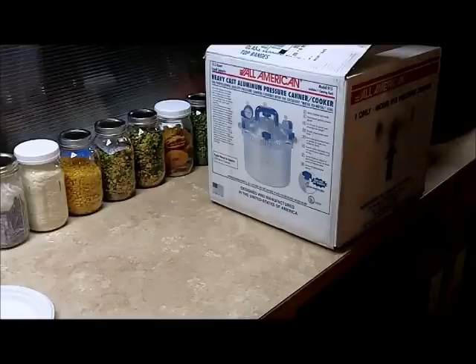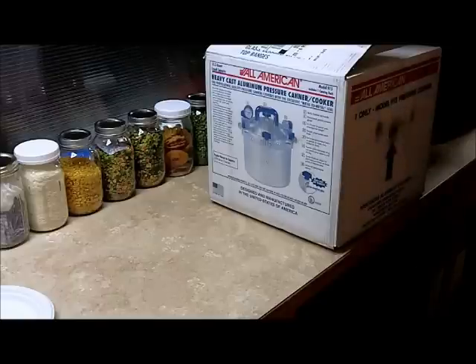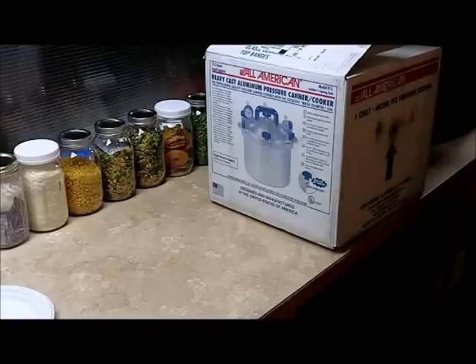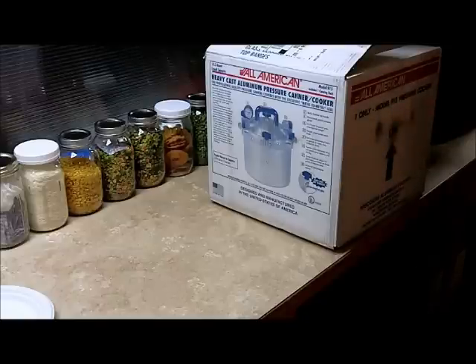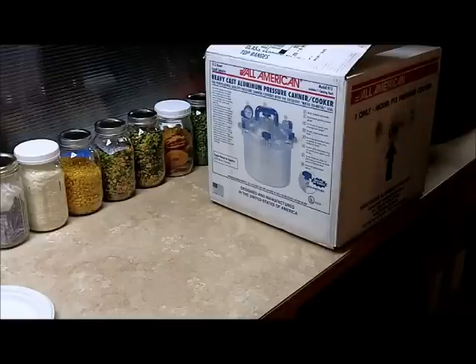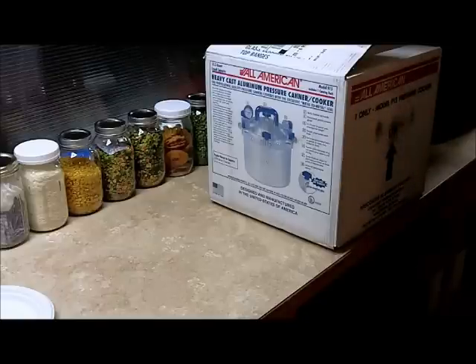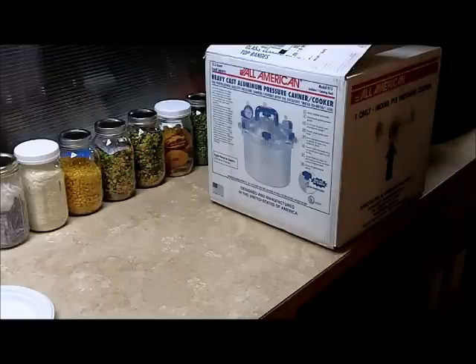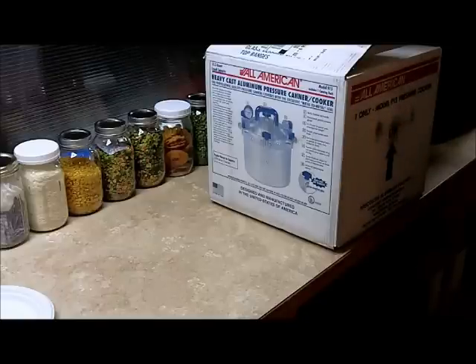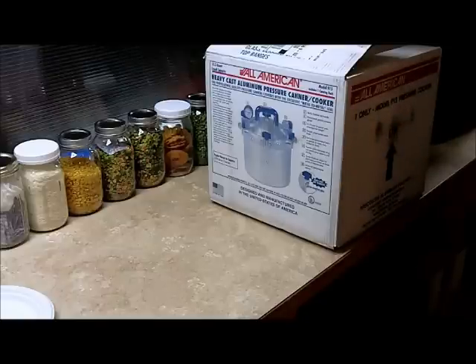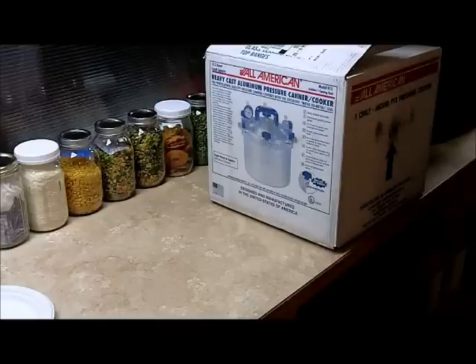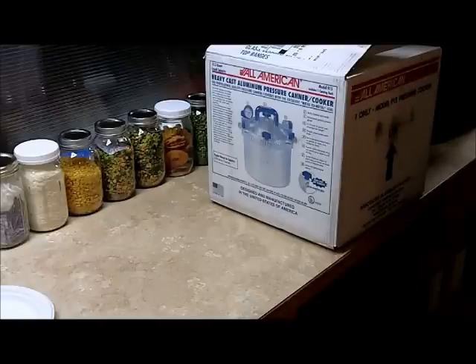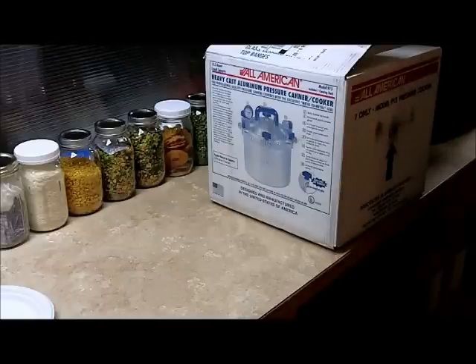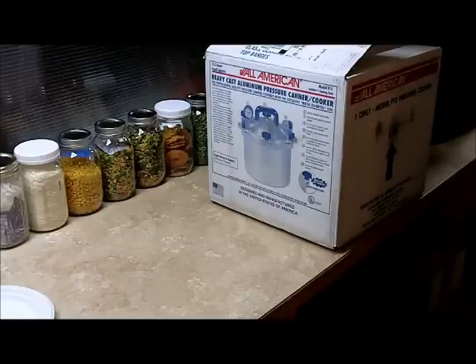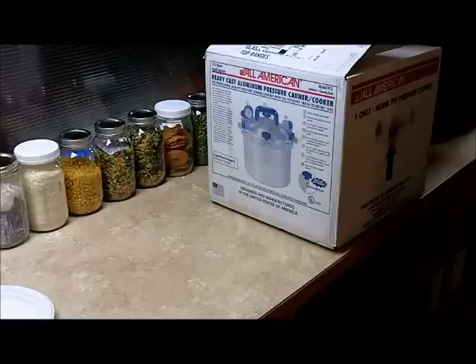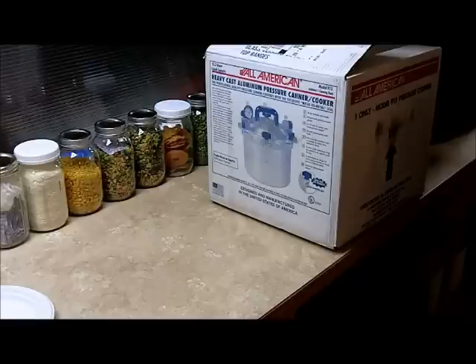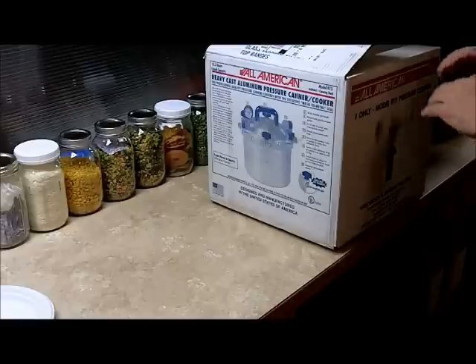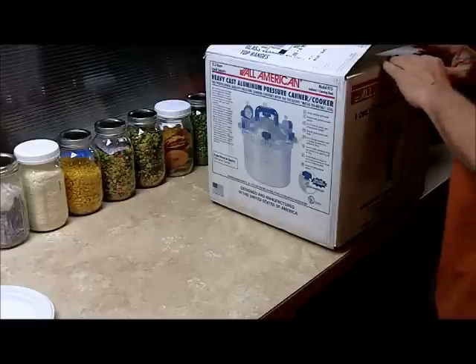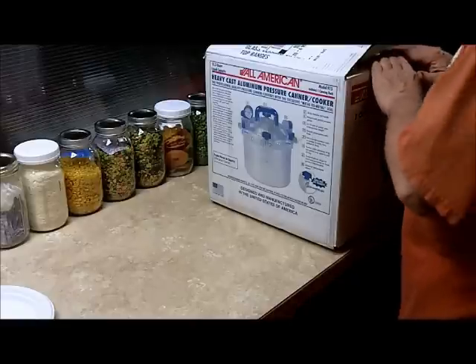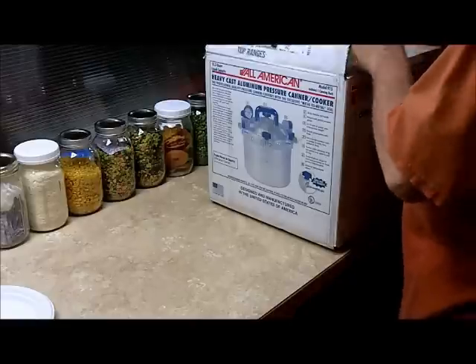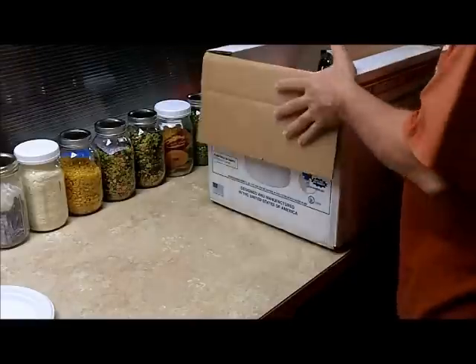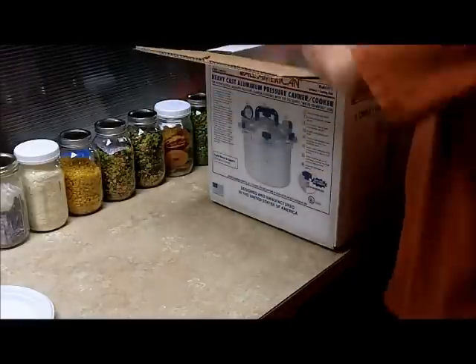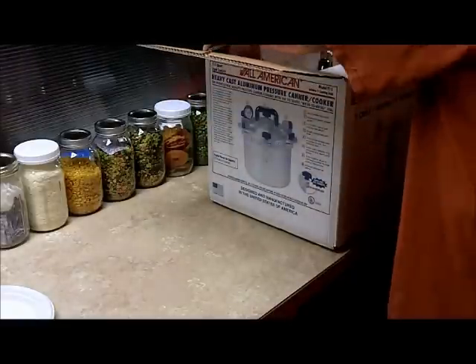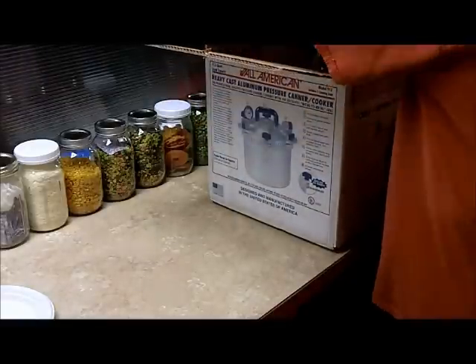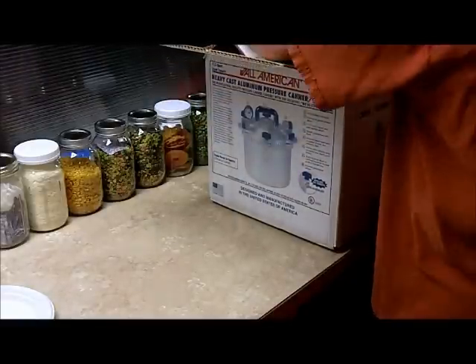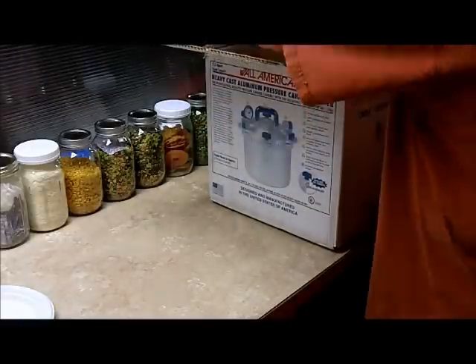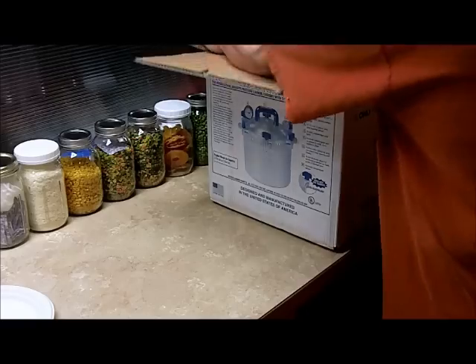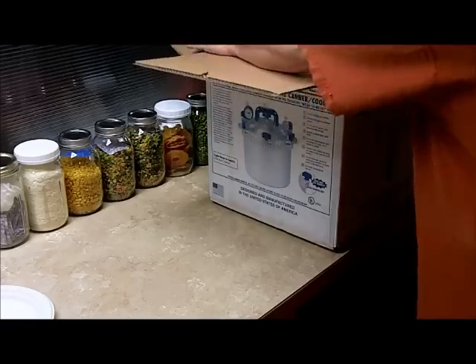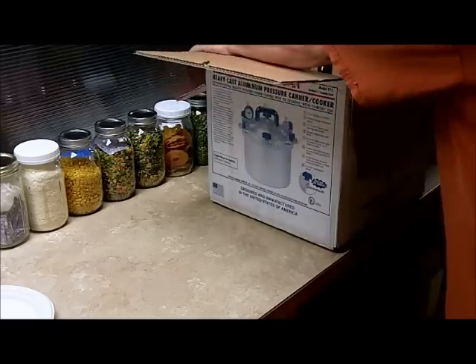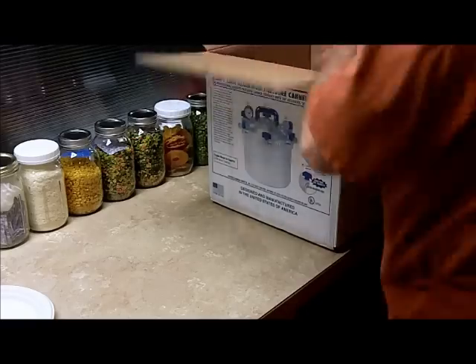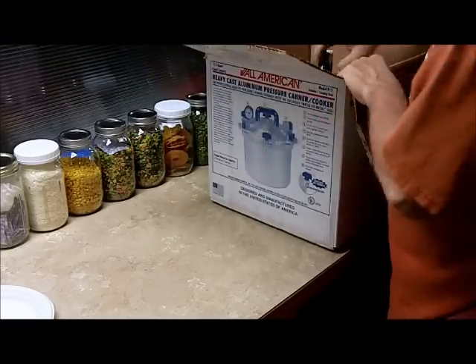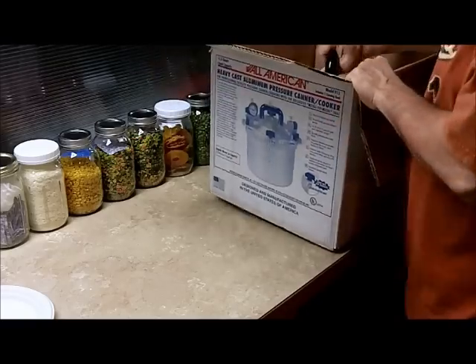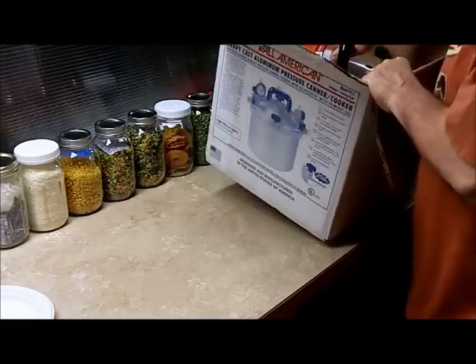Technician 775 here. Hello everyone. We just got in our model number 915 pressure cooker — just came in on the UPS truck and couldn't wait to open it. We're going to be doing some pressure canning and such as that.